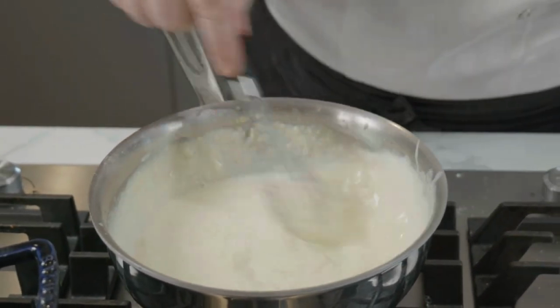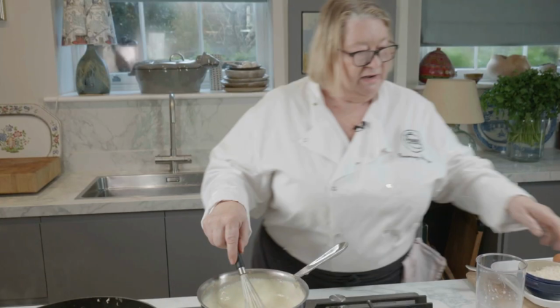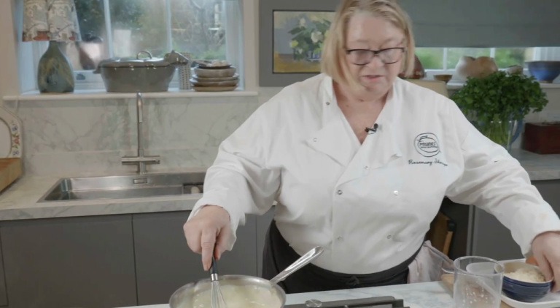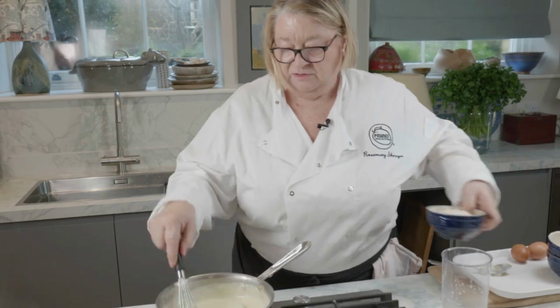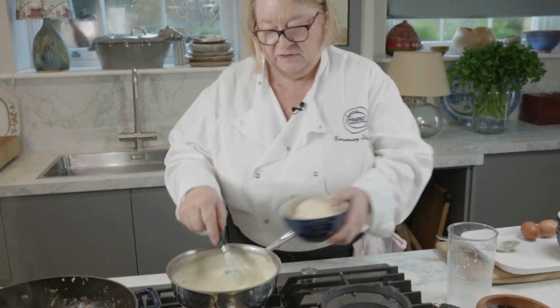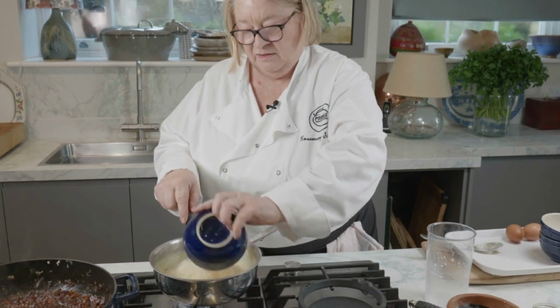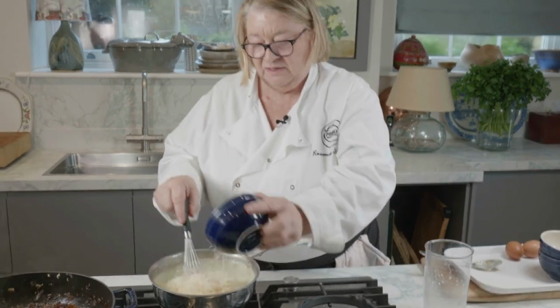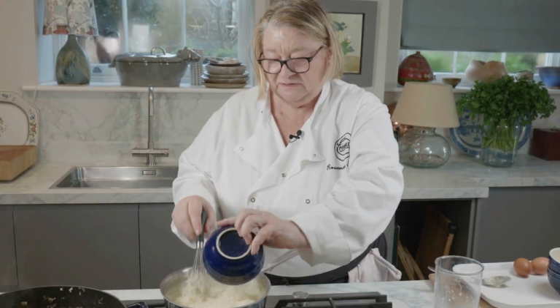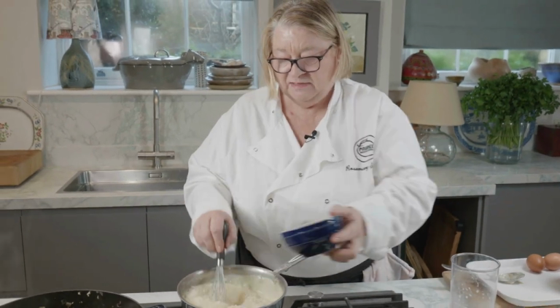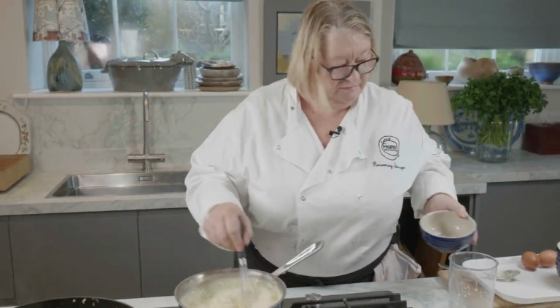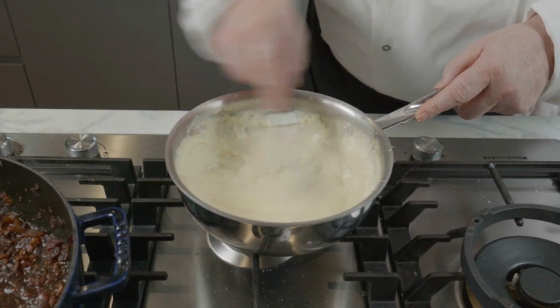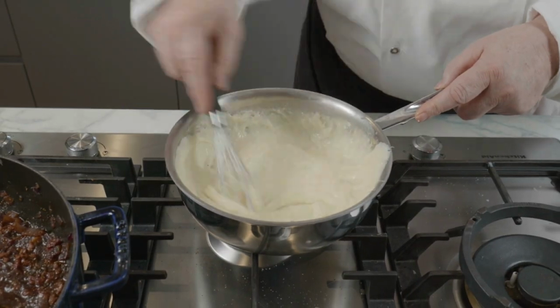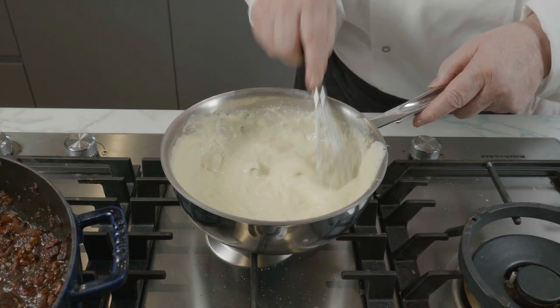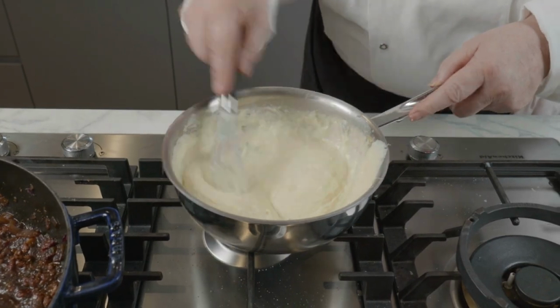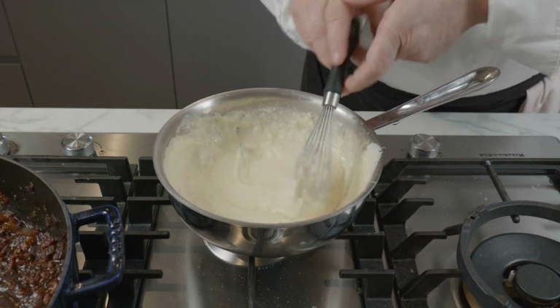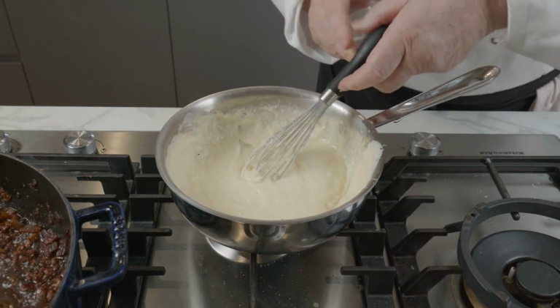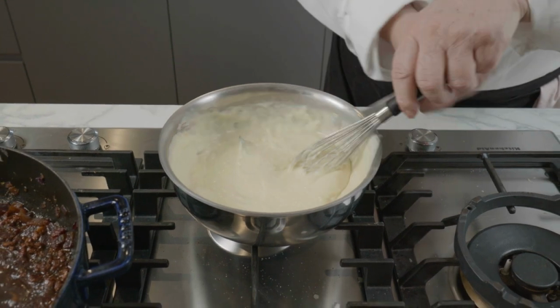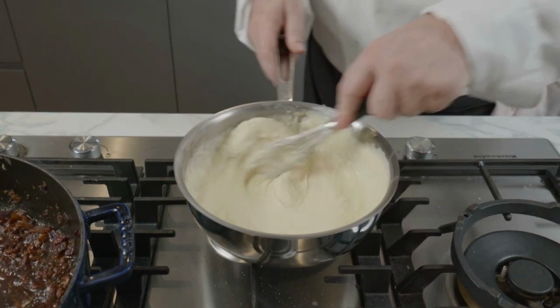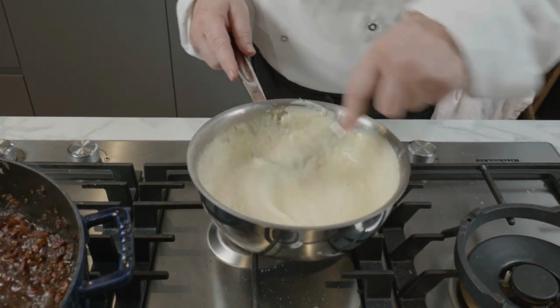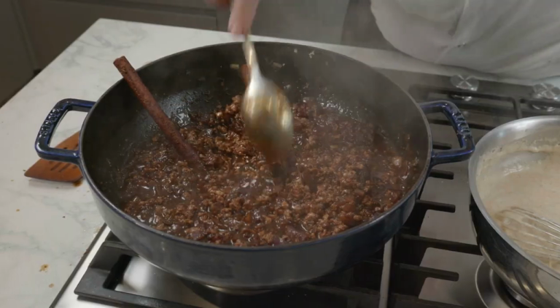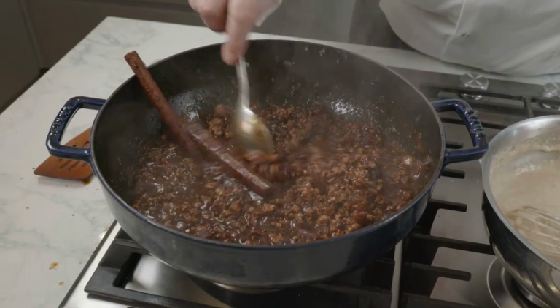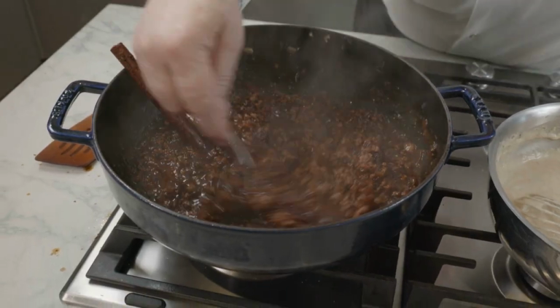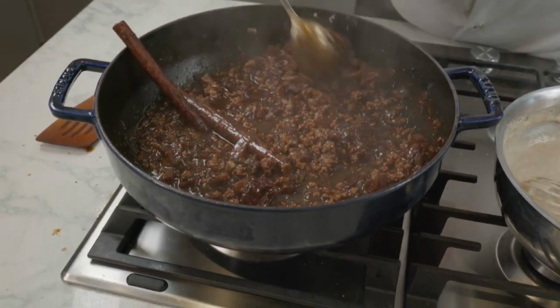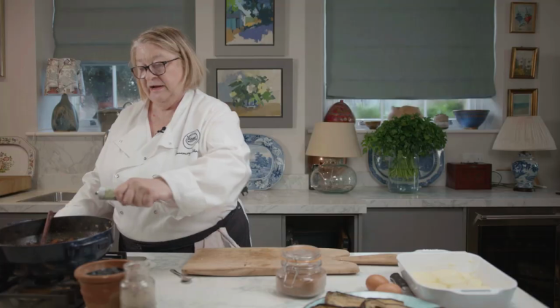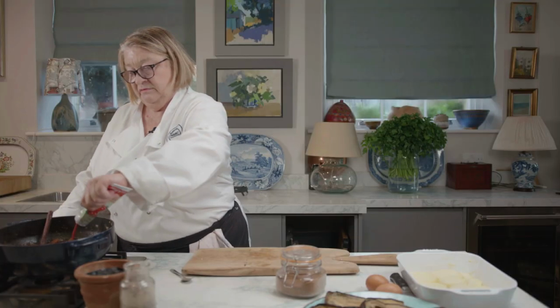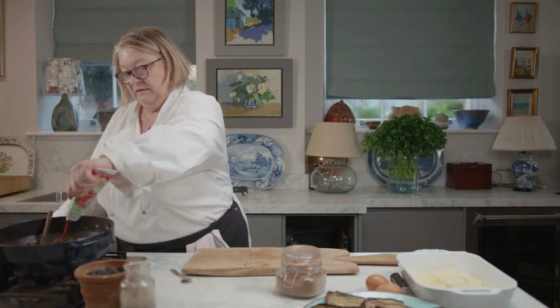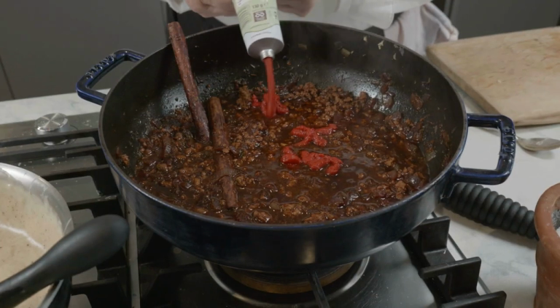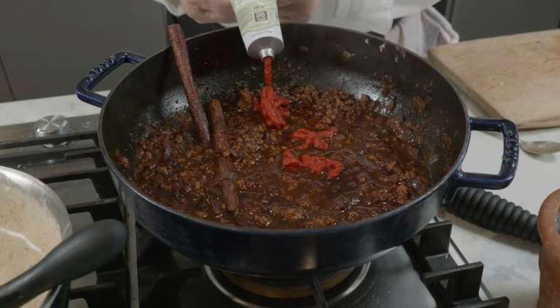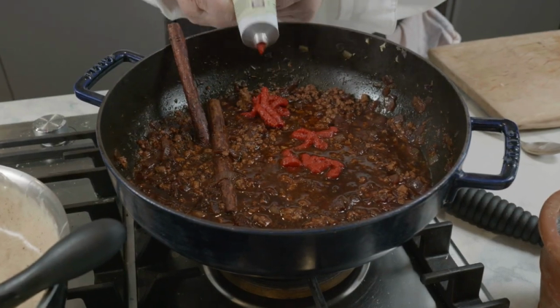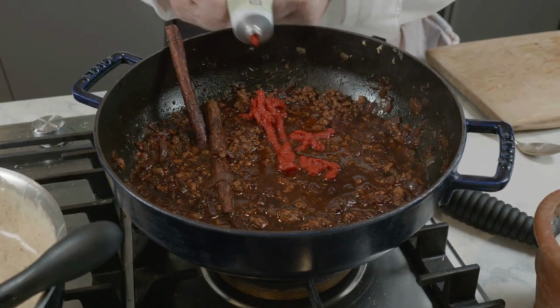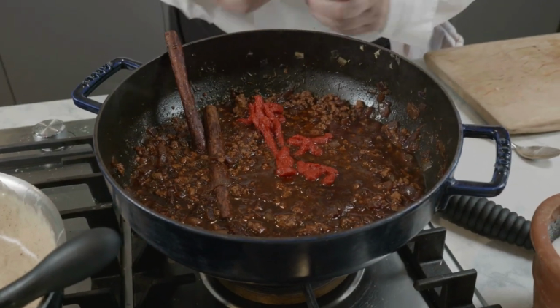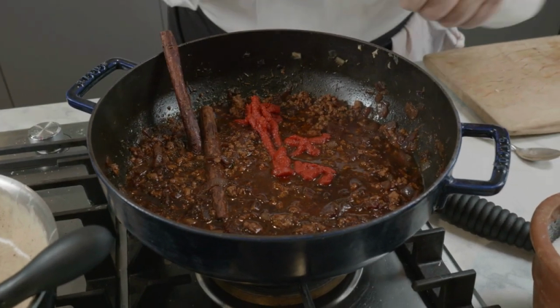Now we're going to put in the parmesan. We're just going to put this on a low heat so it does its thing. I'm going to put in some of the puree now — it'll thicken it and it'll make it more tomatoey.